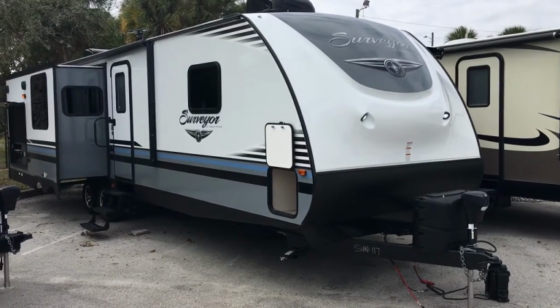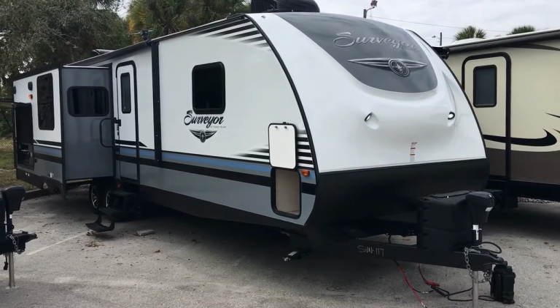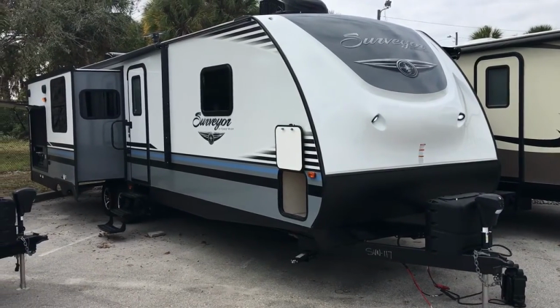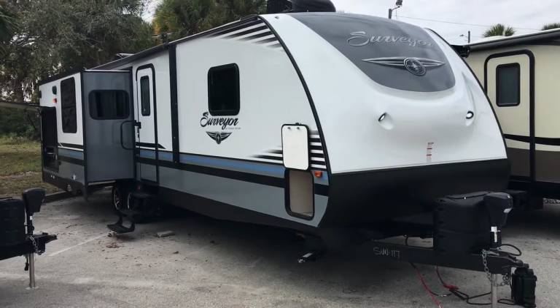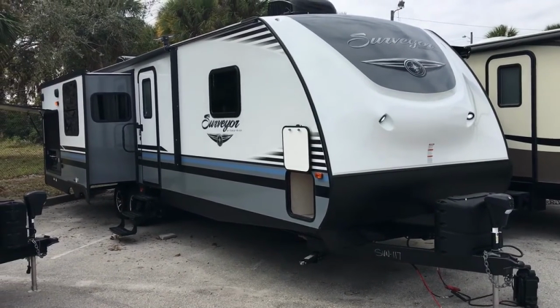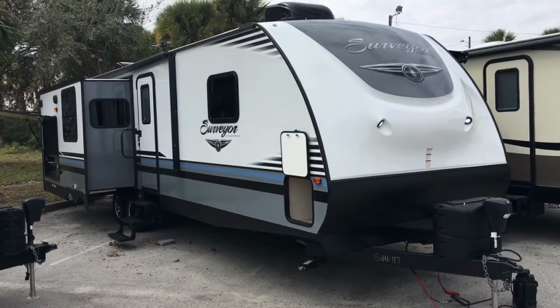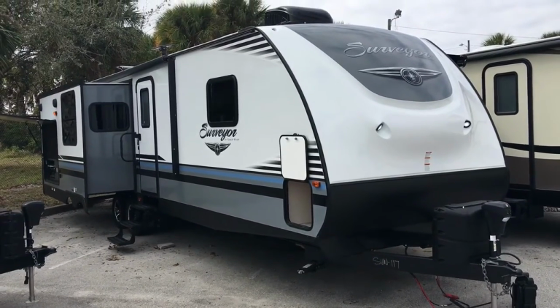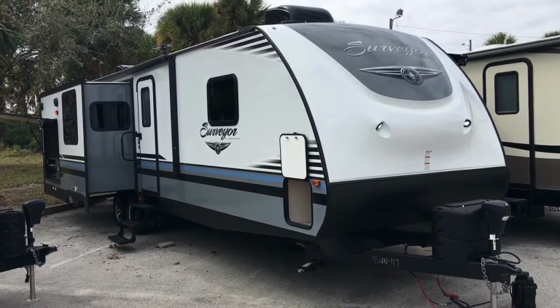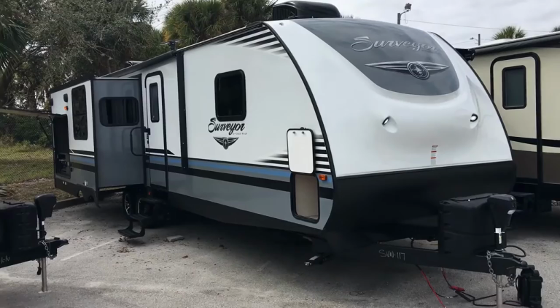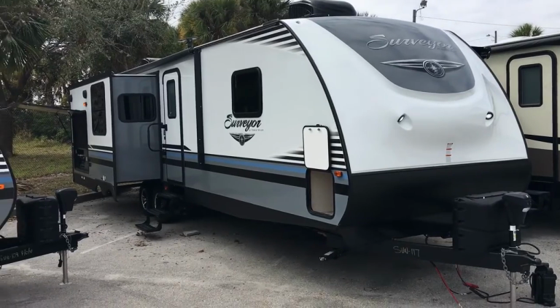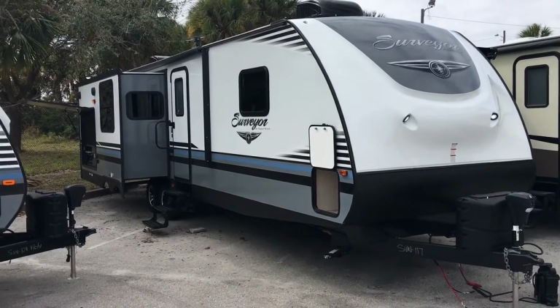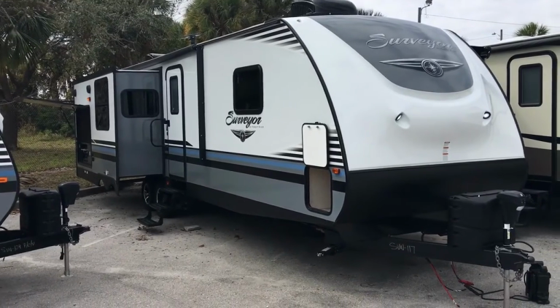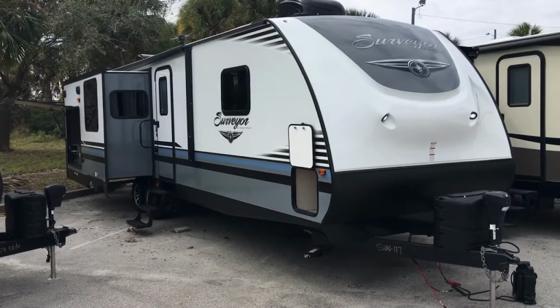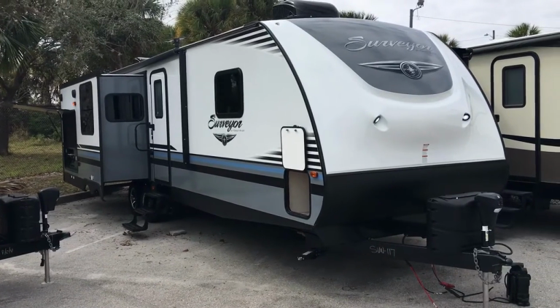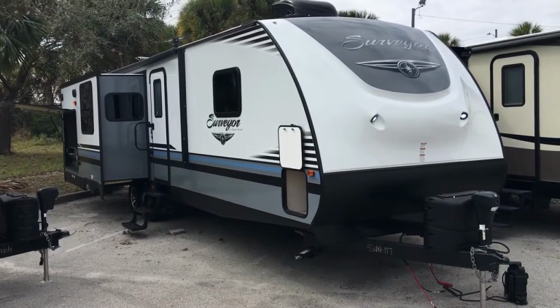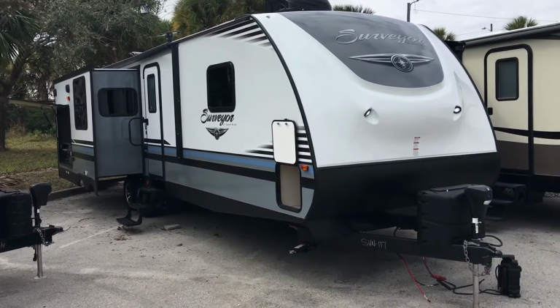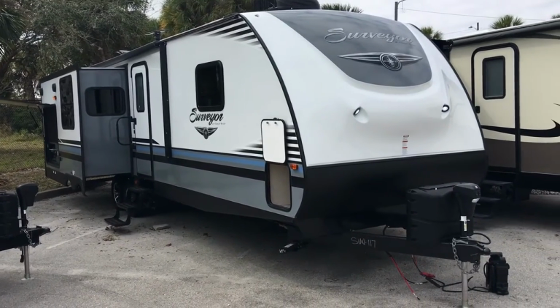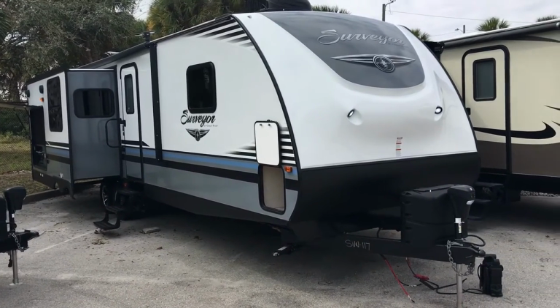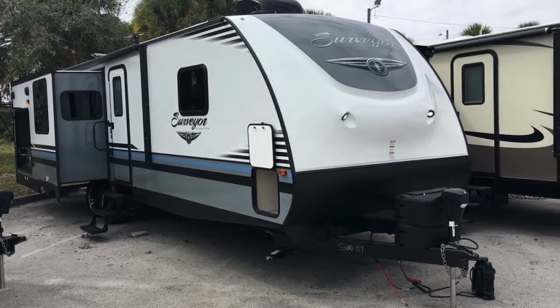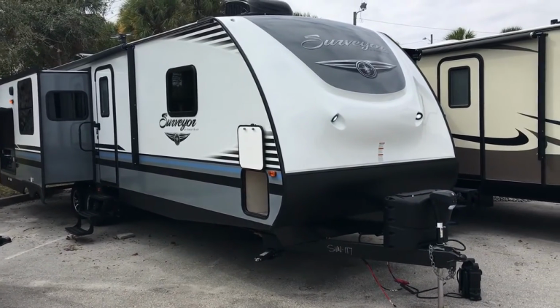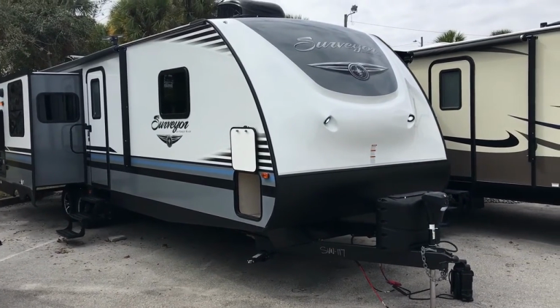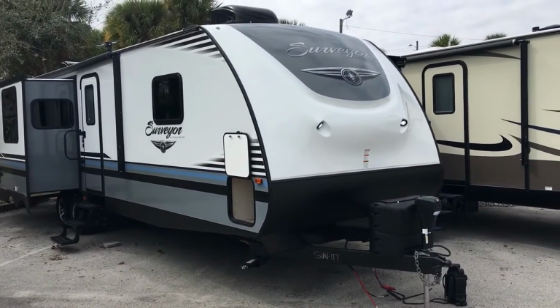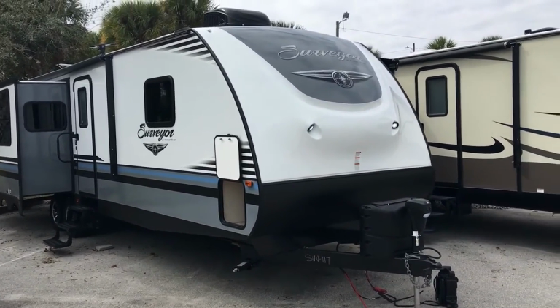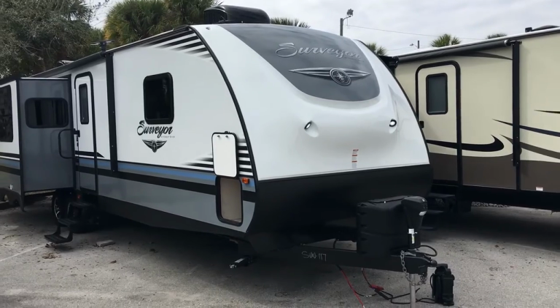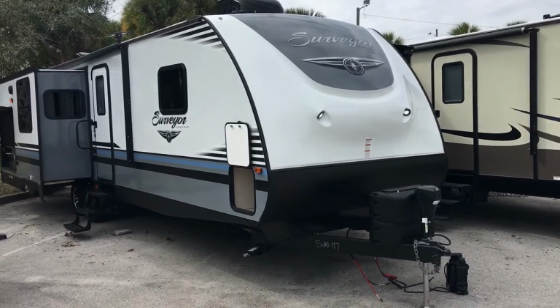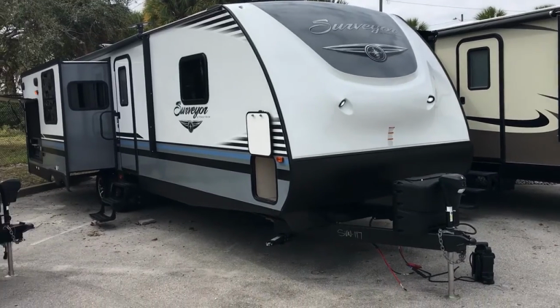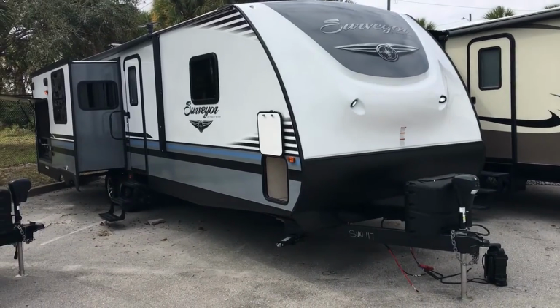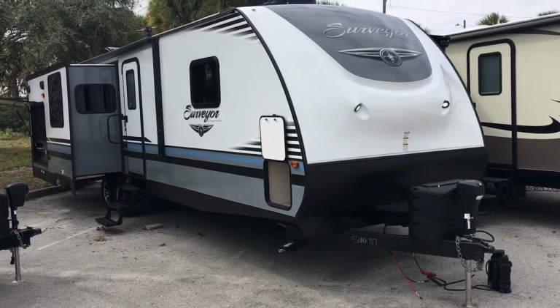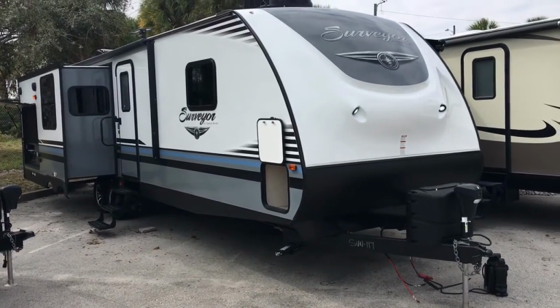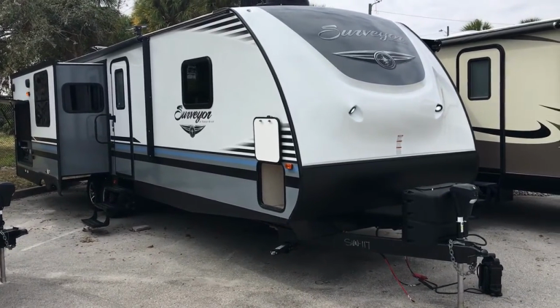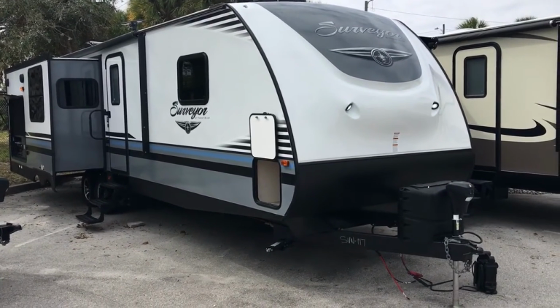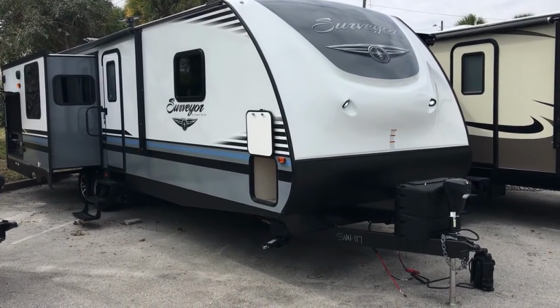Hi folks, Jacob here at Atlantic Marine and RV. Just want to say thank you for taking your time out to watch this short video. Today I'll be talking about the Forest River Surveyor 33 LRLOK.